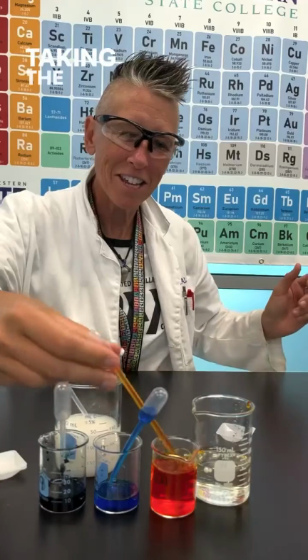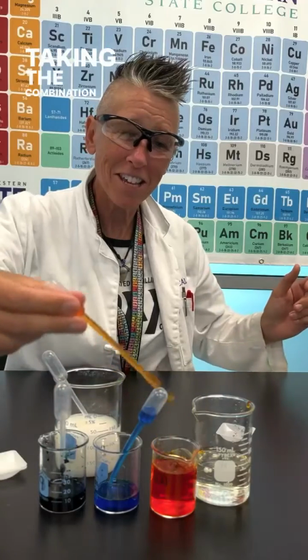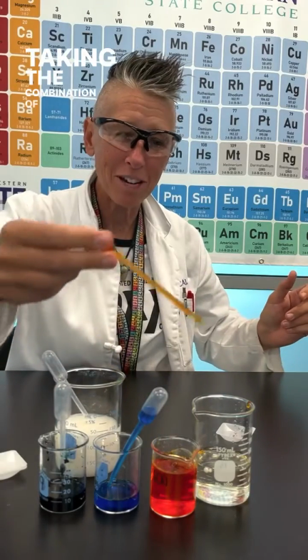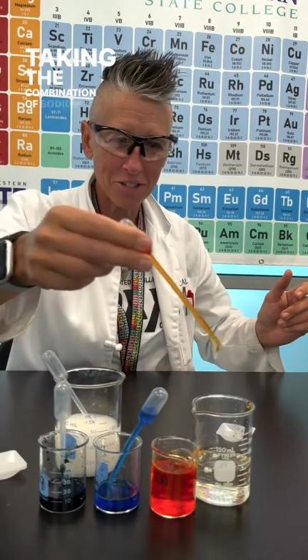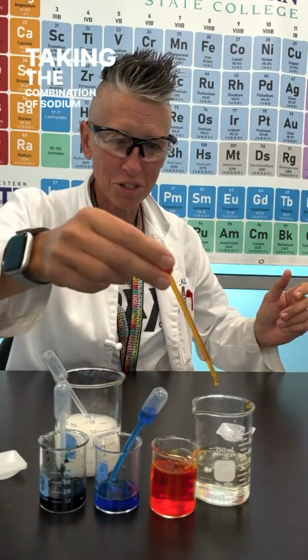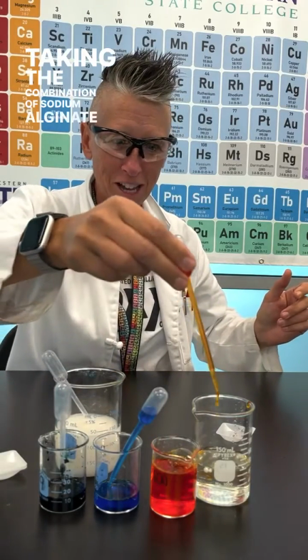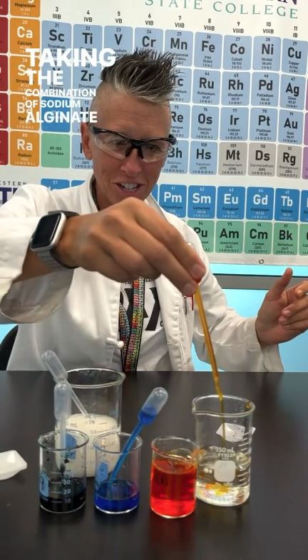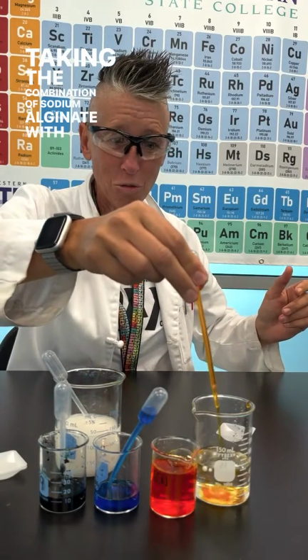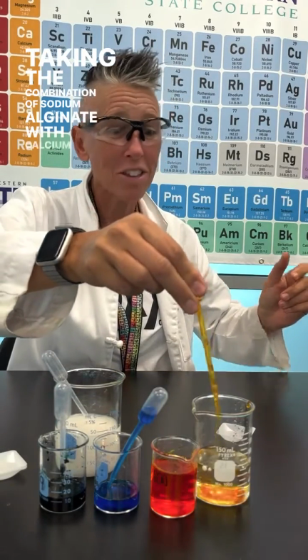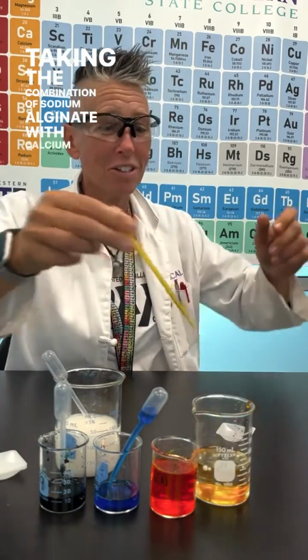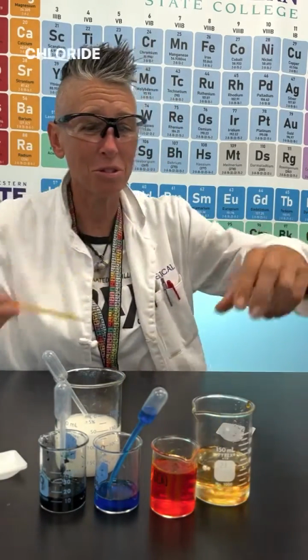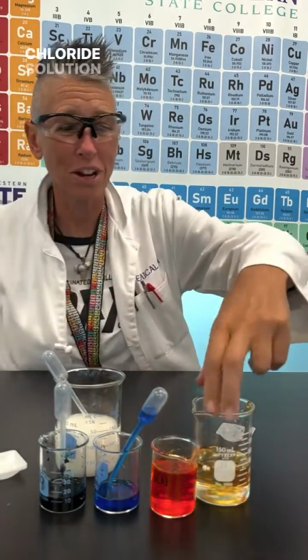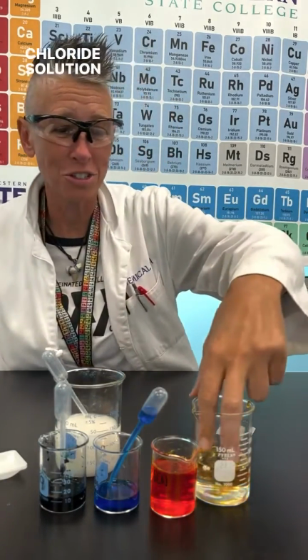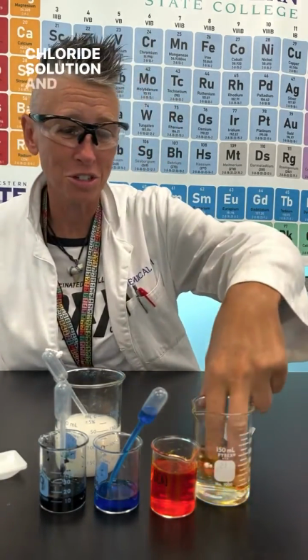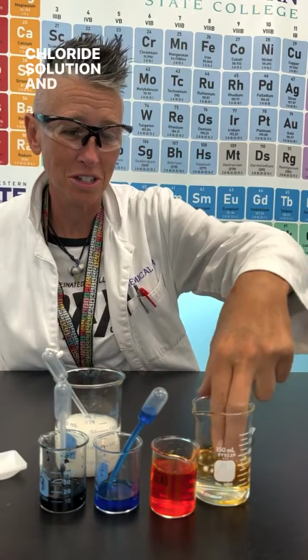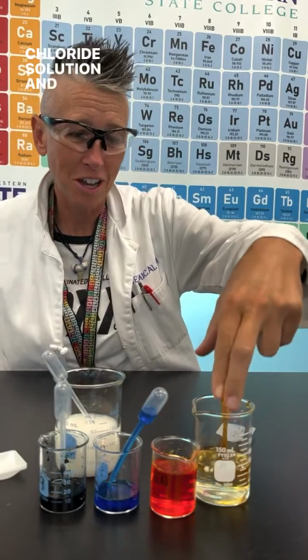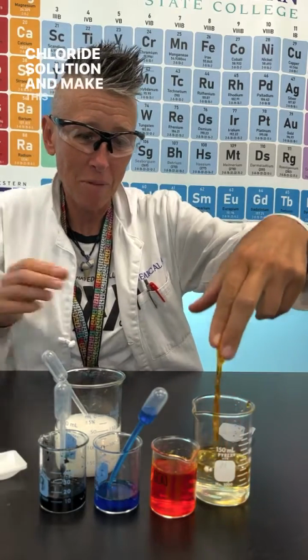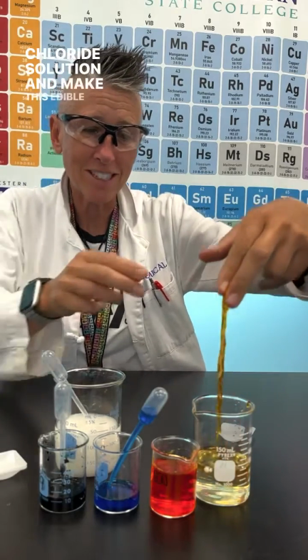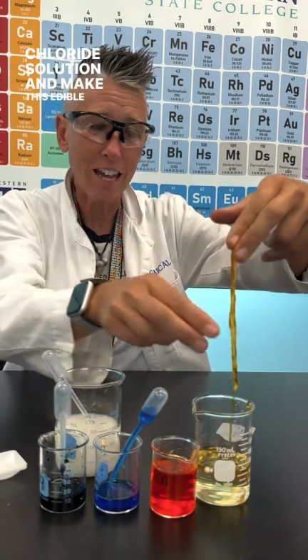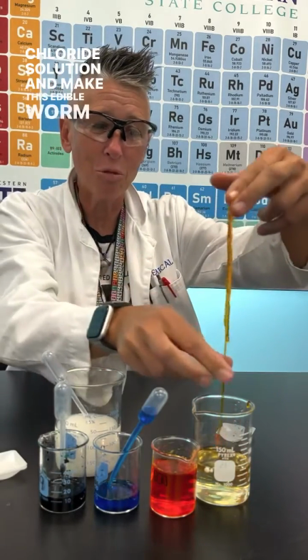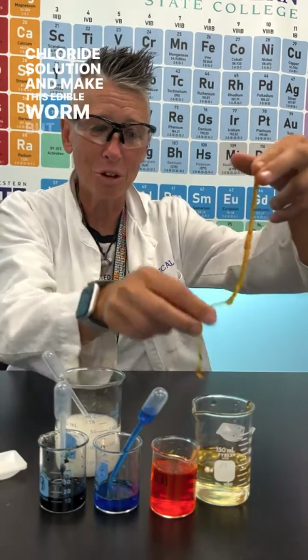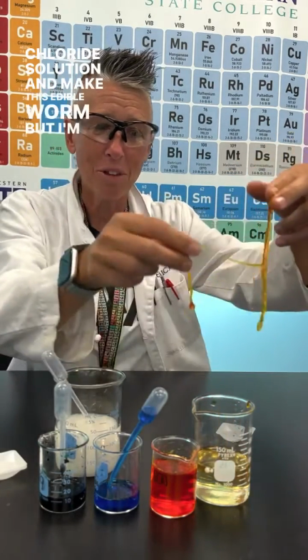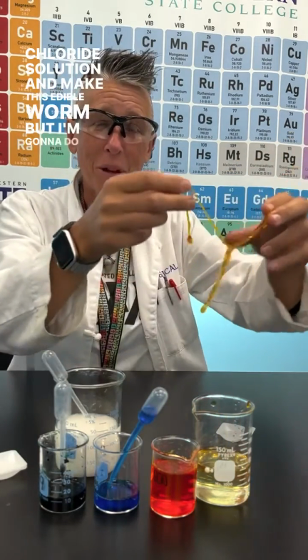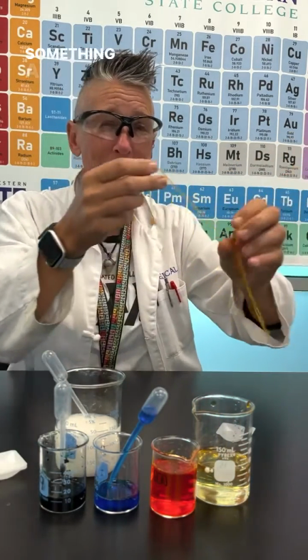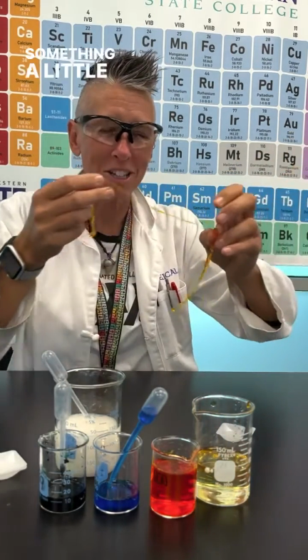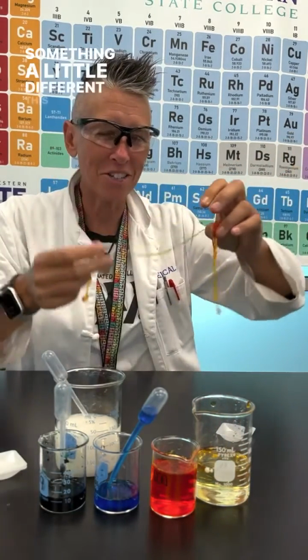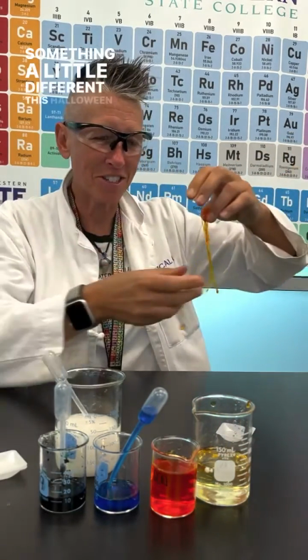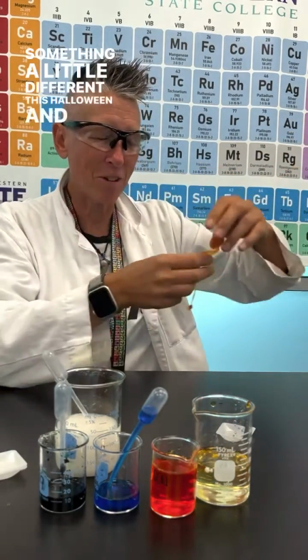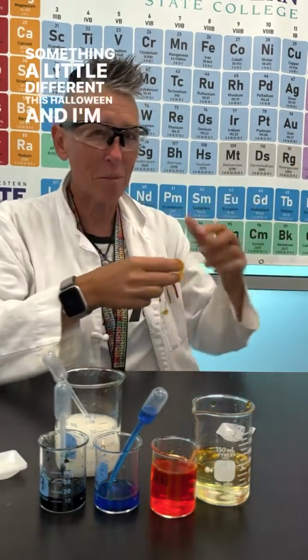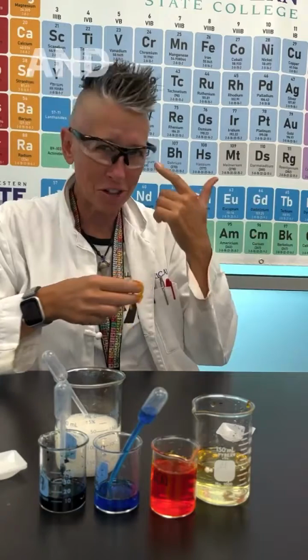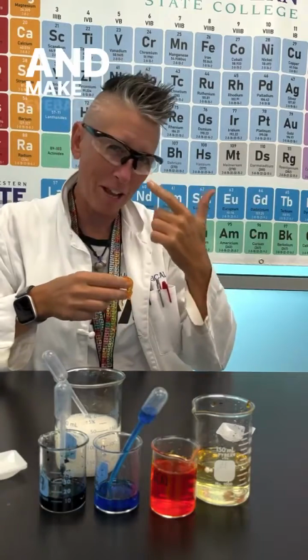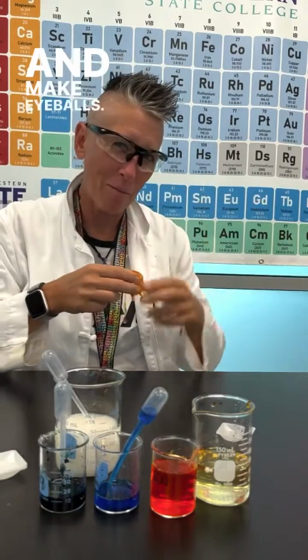Taking the combination of sodium alginate with calcium chloride solution to make this edible worm. But I'm going to do something a little different this Halloween and I'm going to try and make eyeballs.